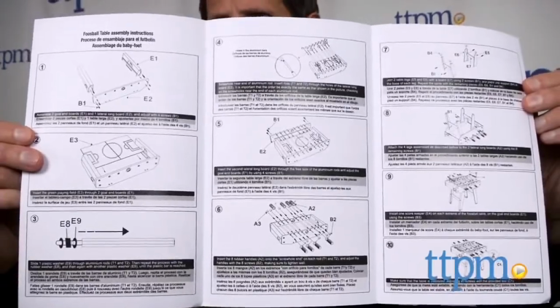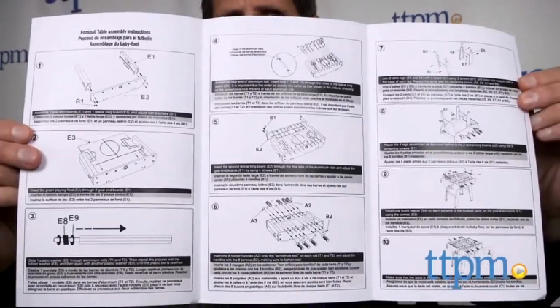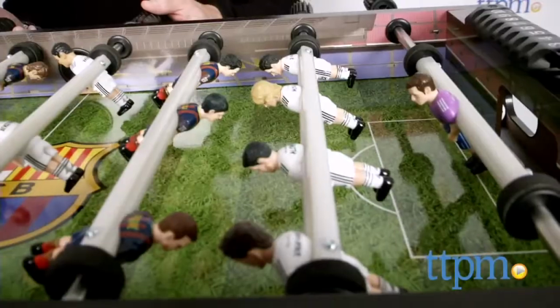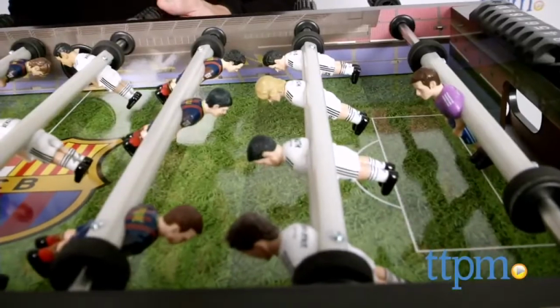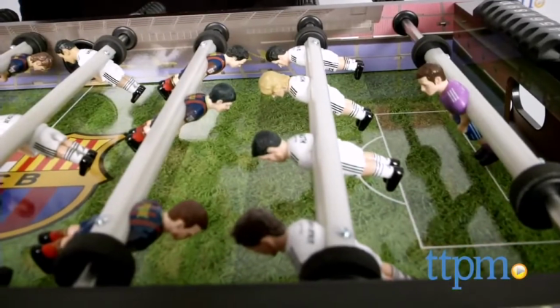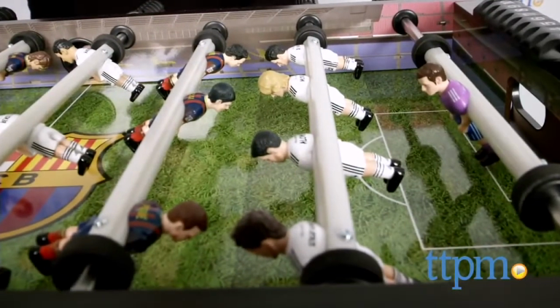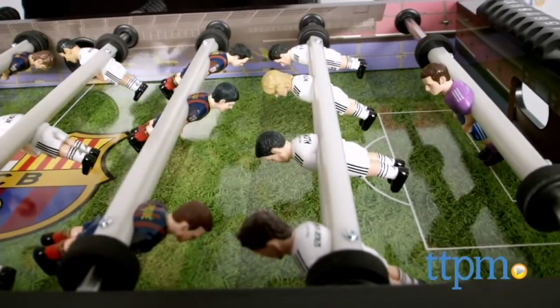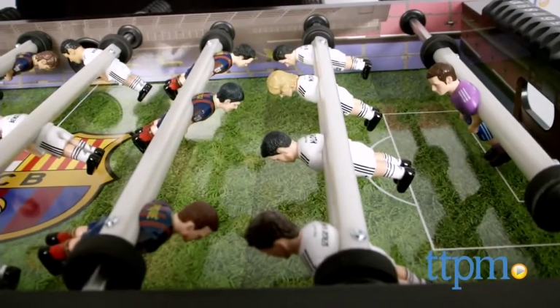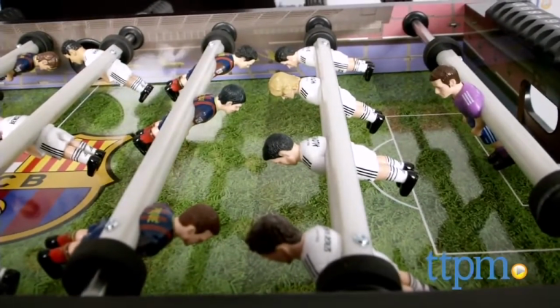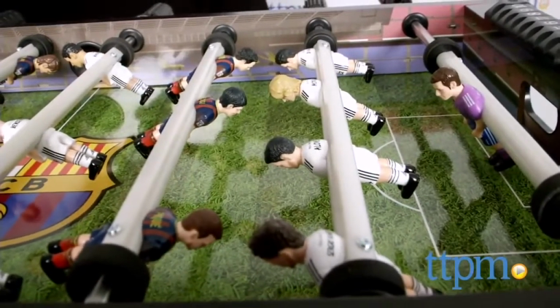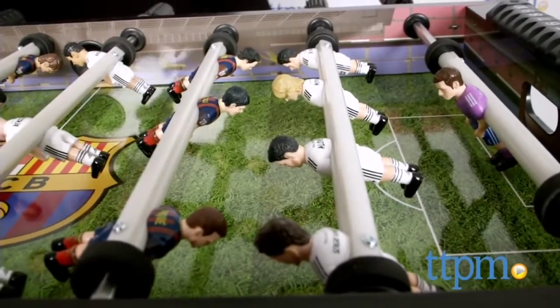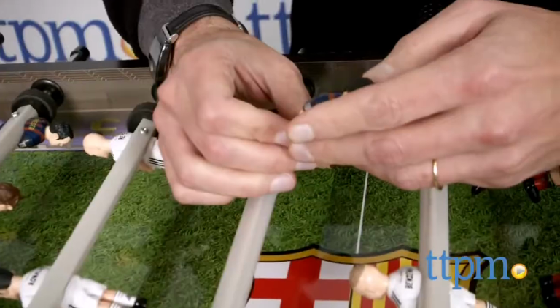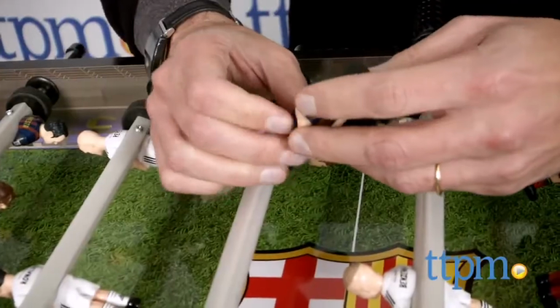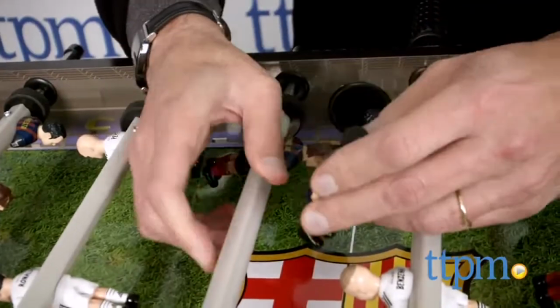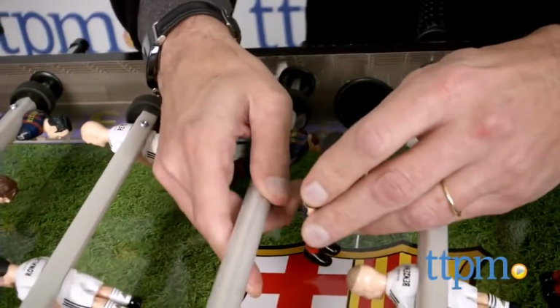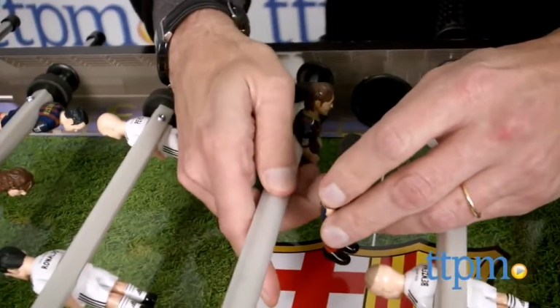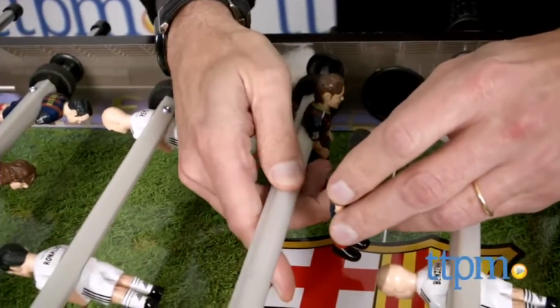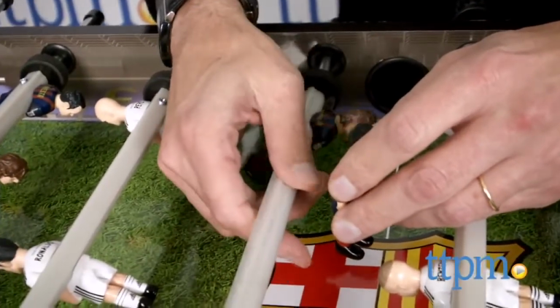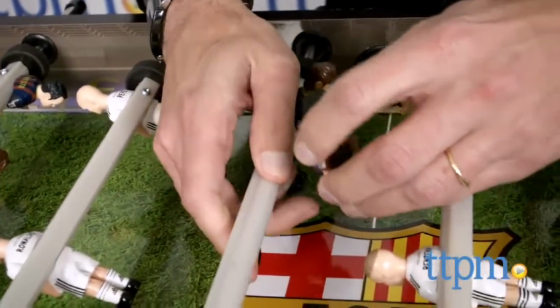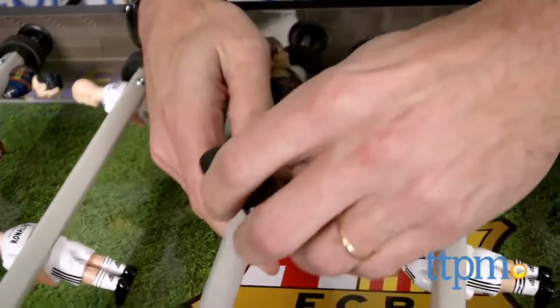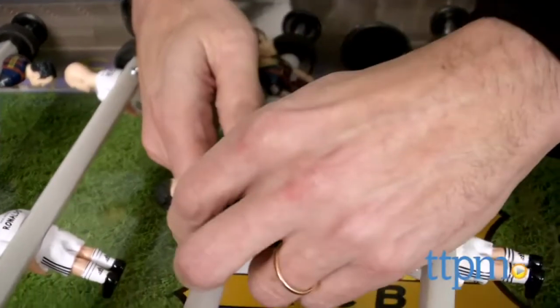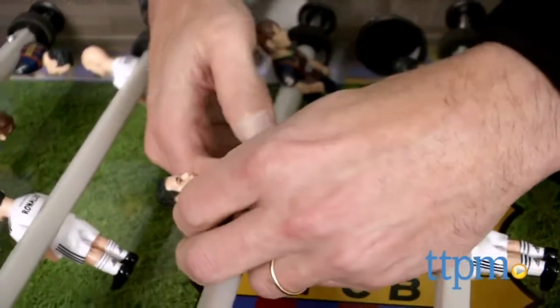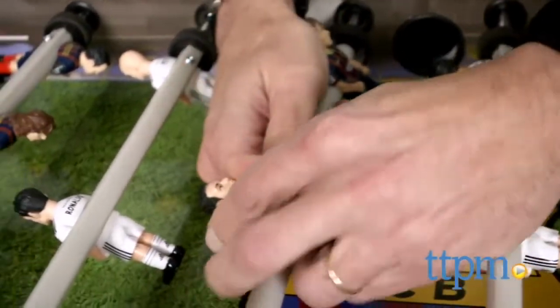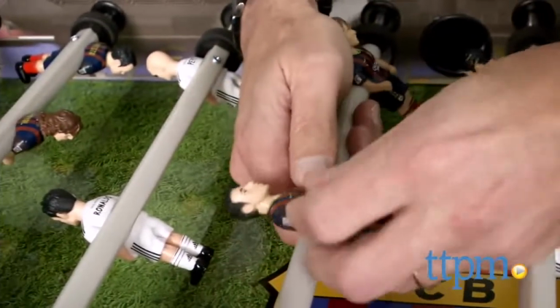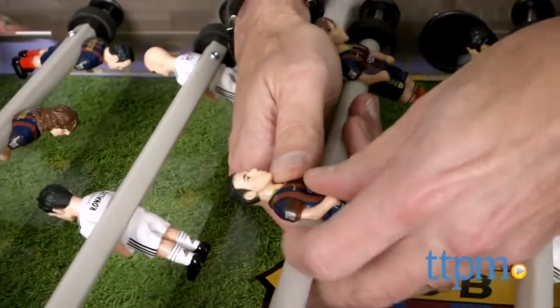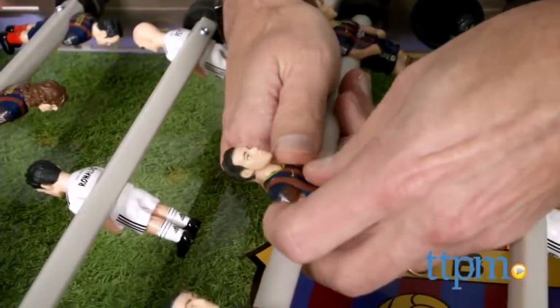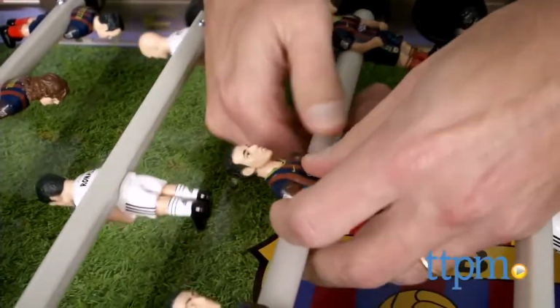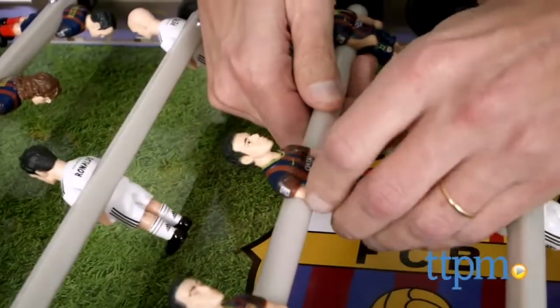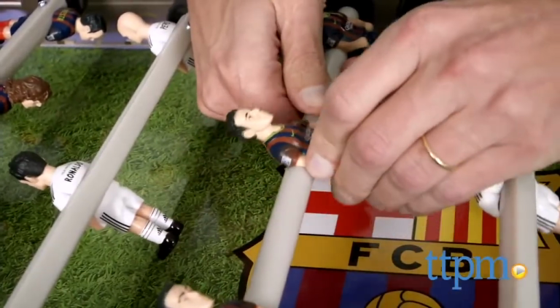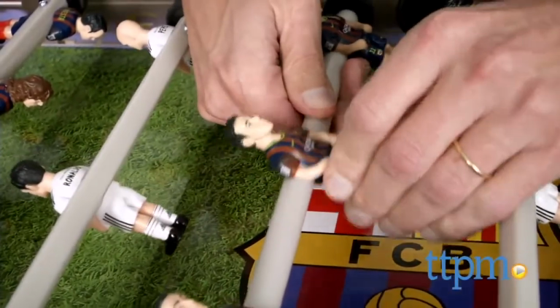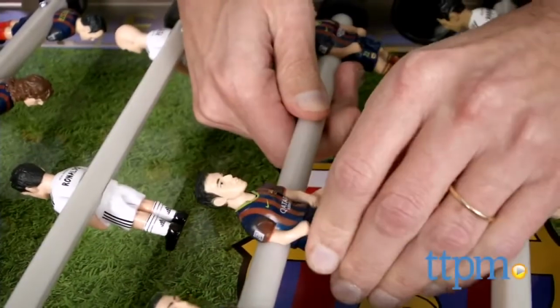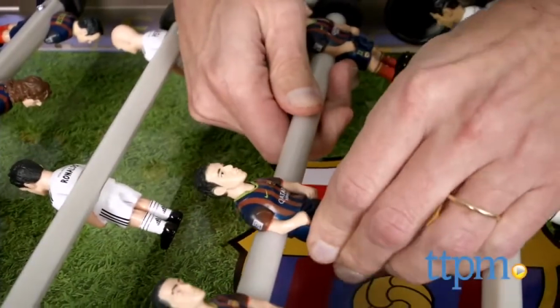Number two: the men that go on the table are sold separately. So if you just buy the table, you have to go out and get your, so to speak, football or soccer players. We went out and you can buy different teams from Mini Goals and put it together.